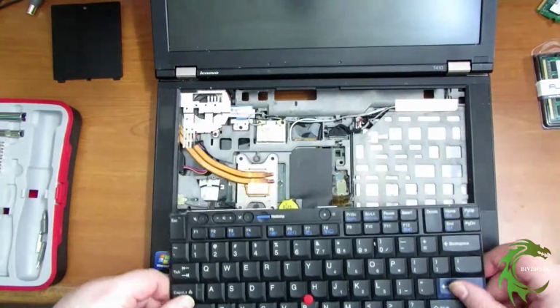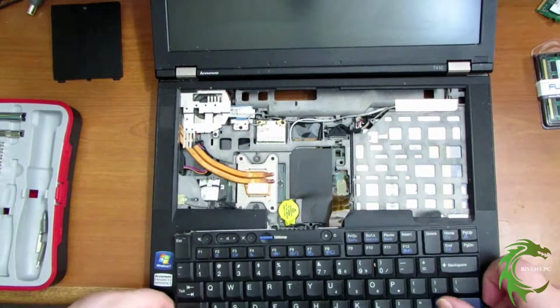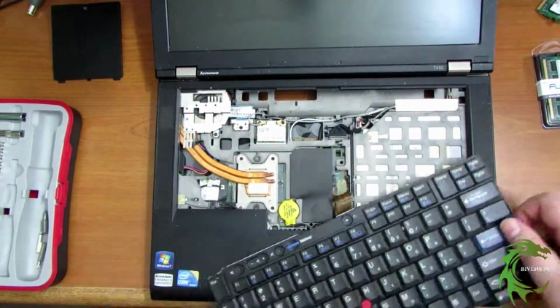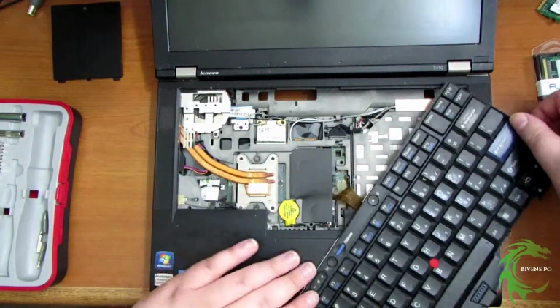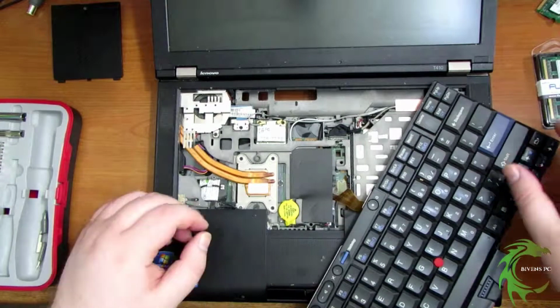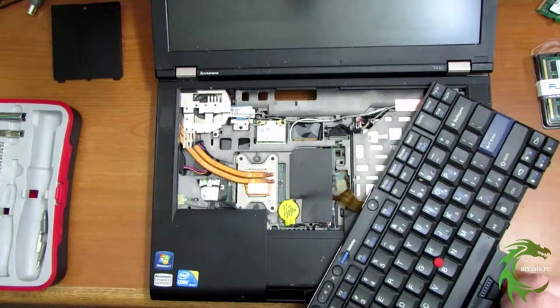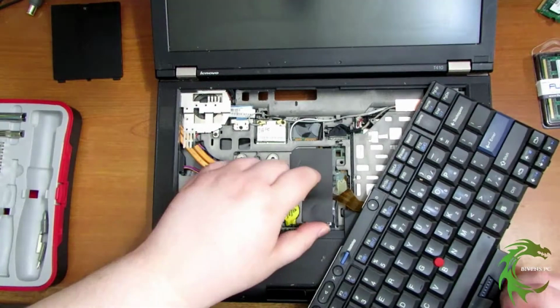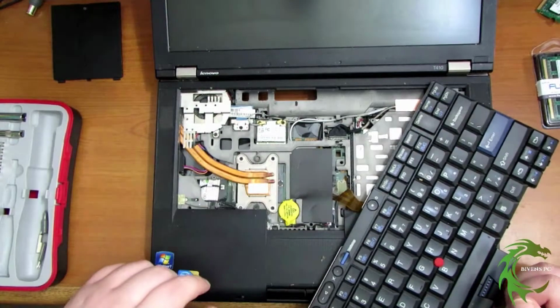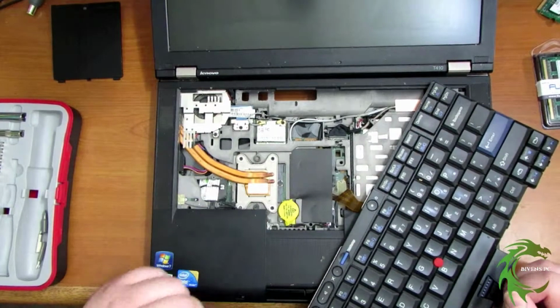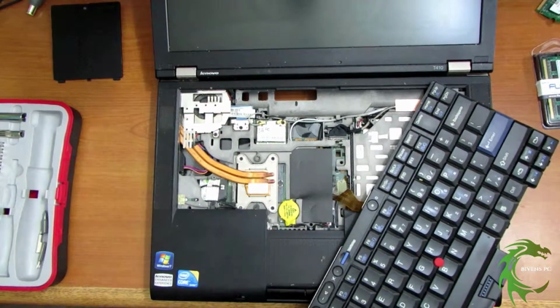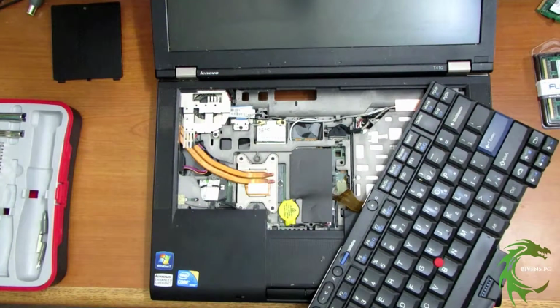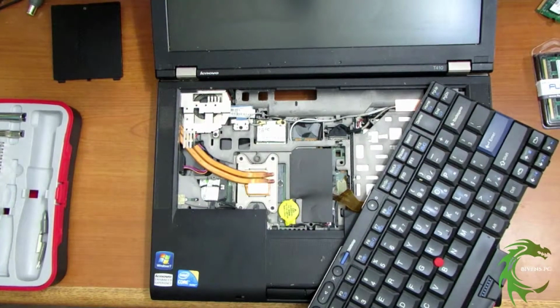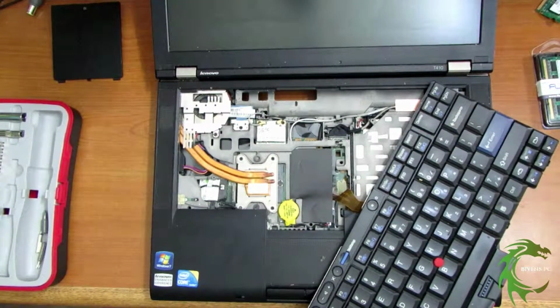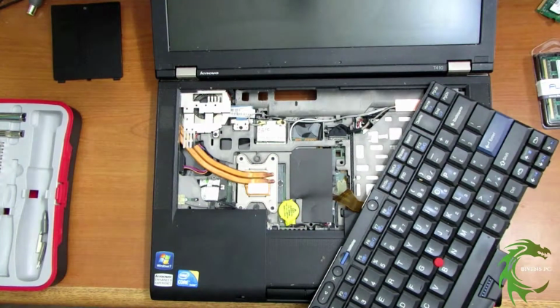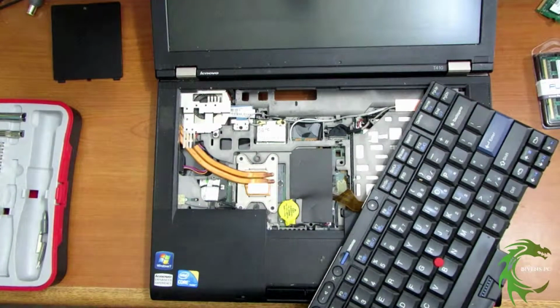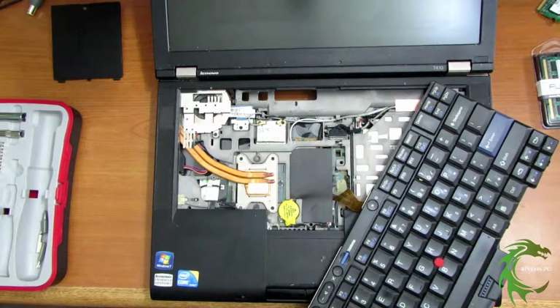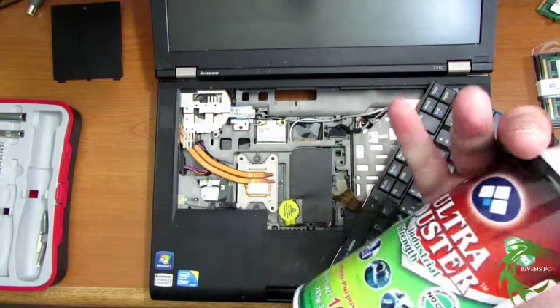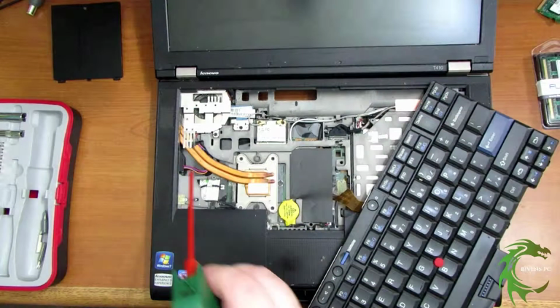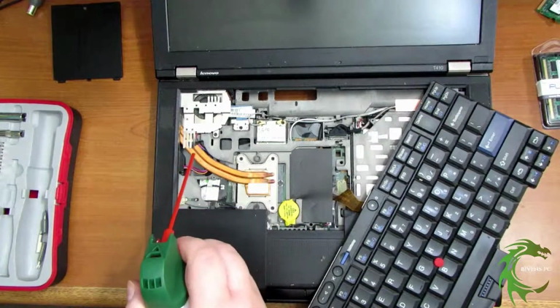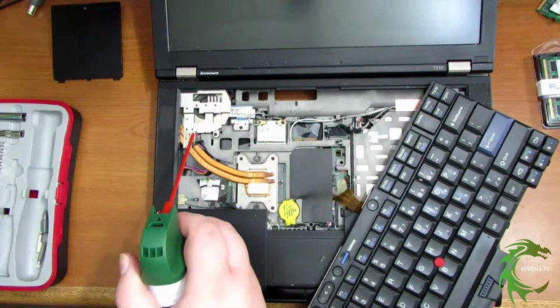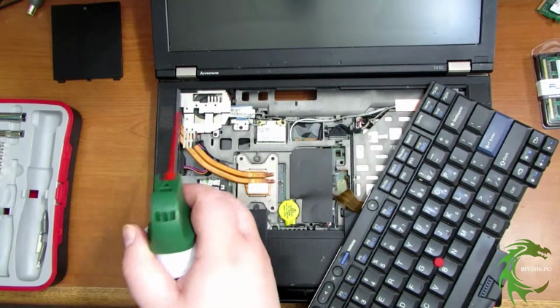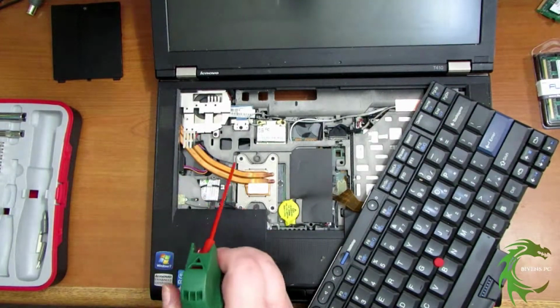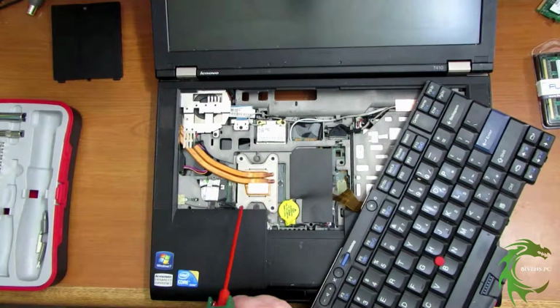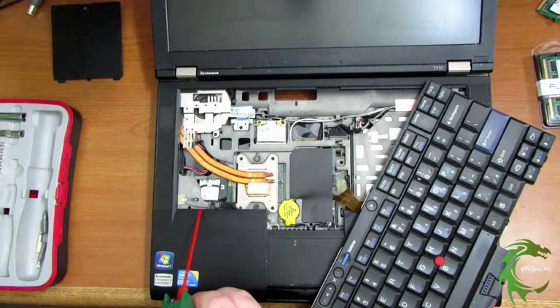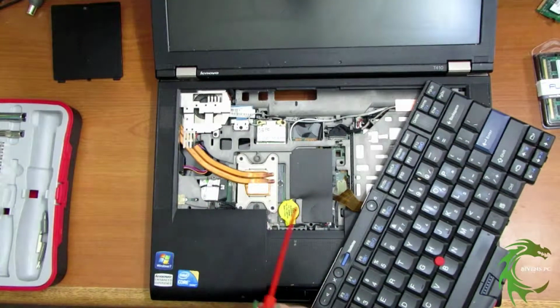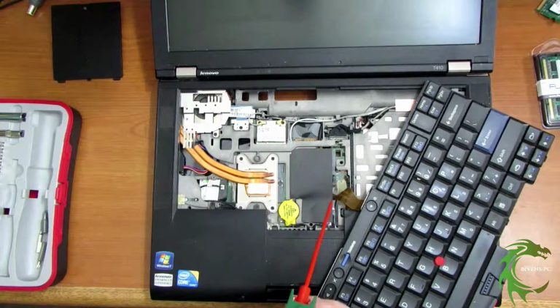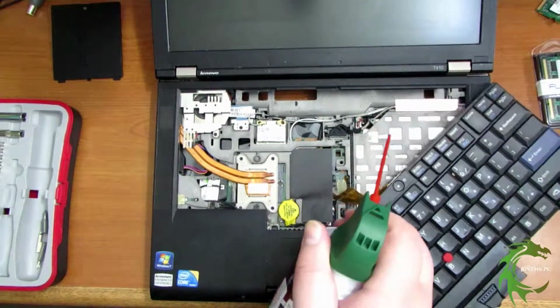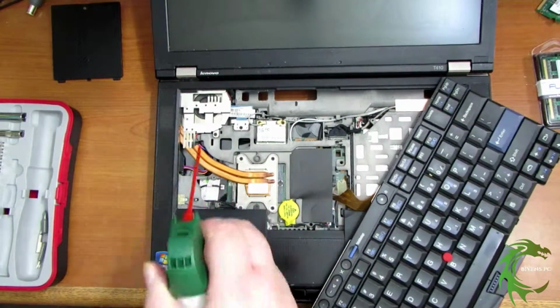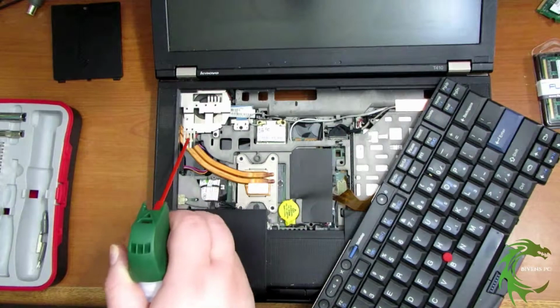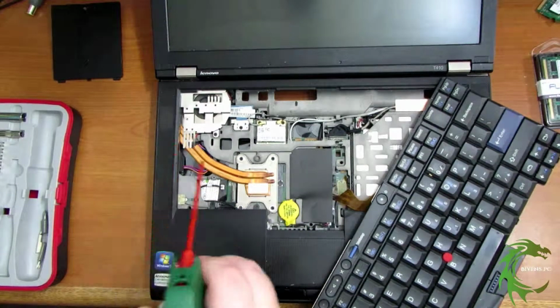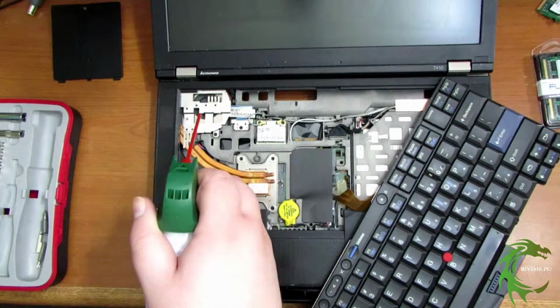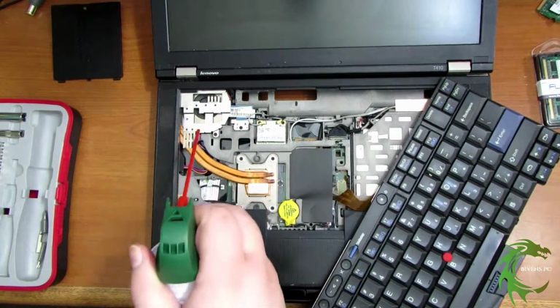Switching that around is pretty simple to do. You don't have to take it all the way apart, just make sure you take out the right screws. I hate when they put the RAM under the keyboard. Might as well blow it out while we're in there.